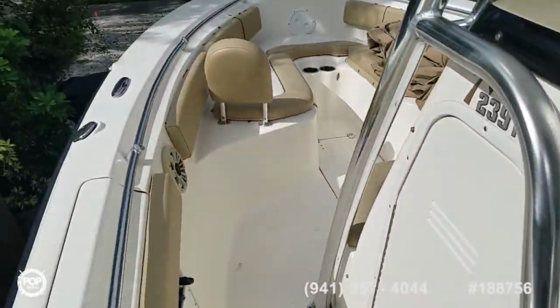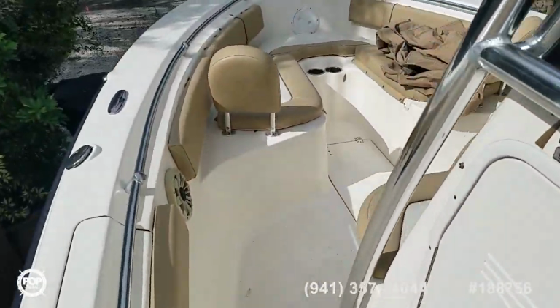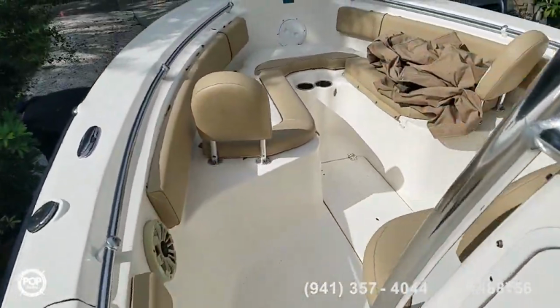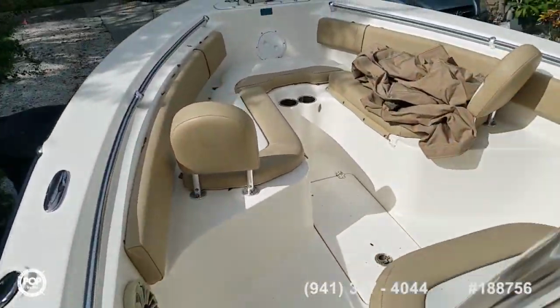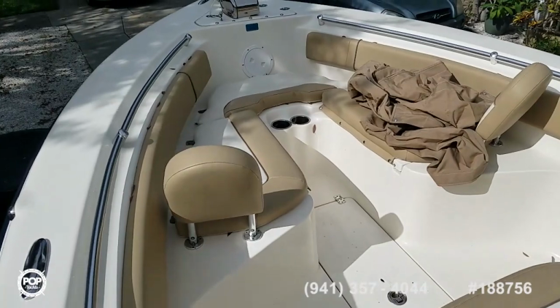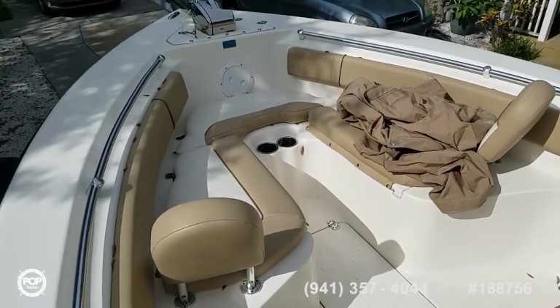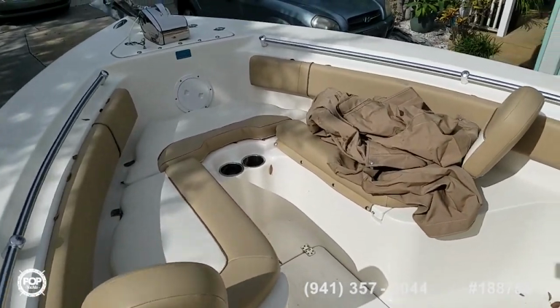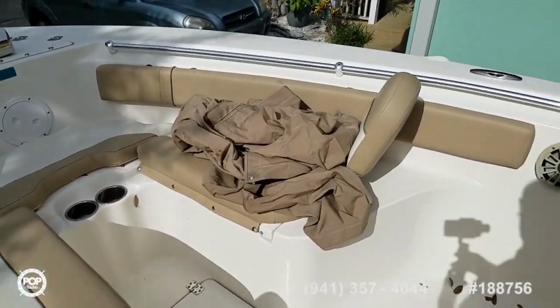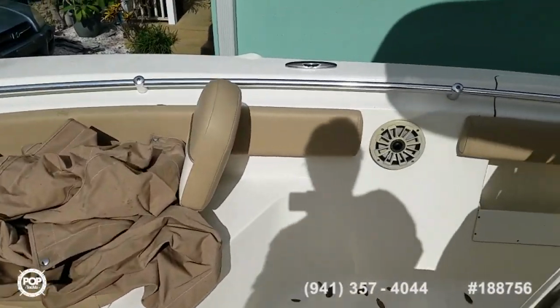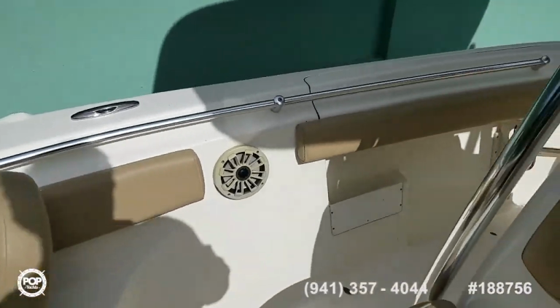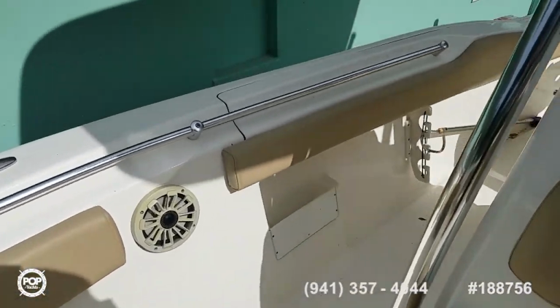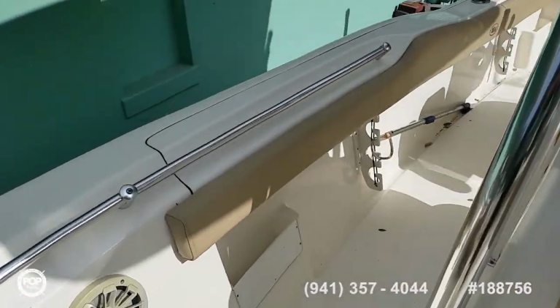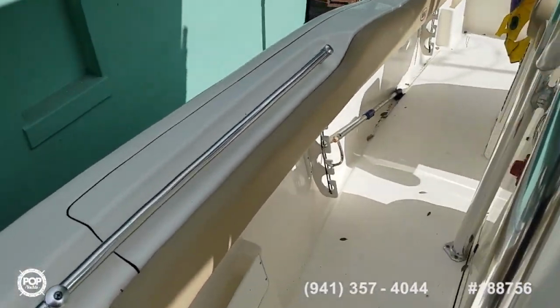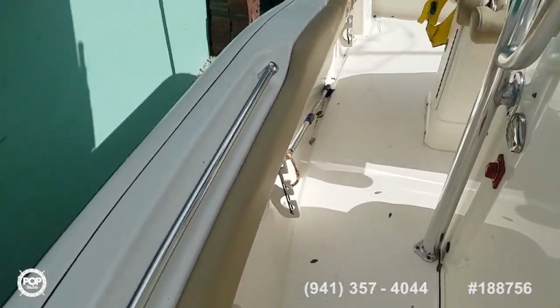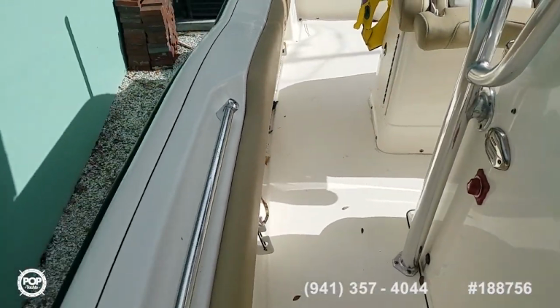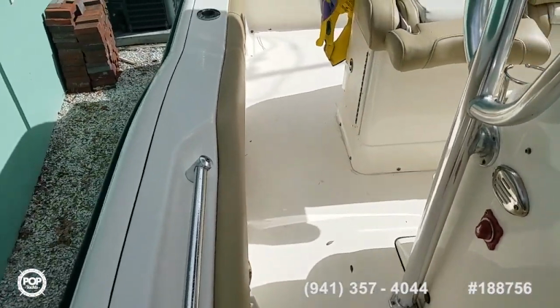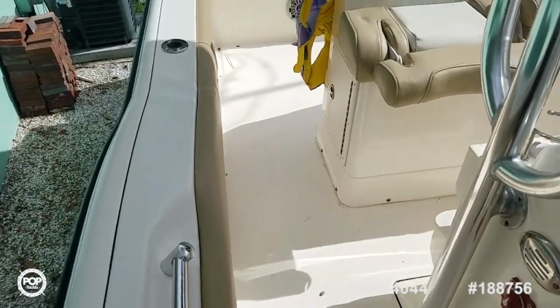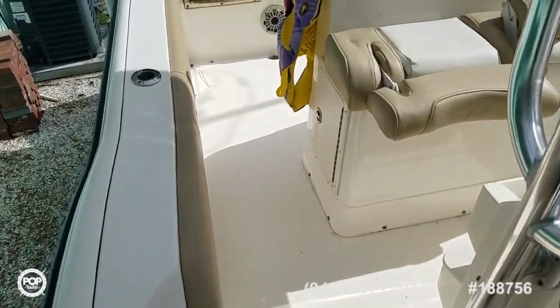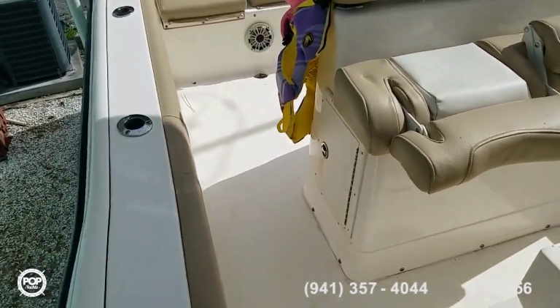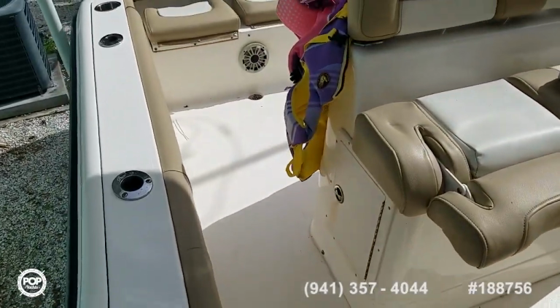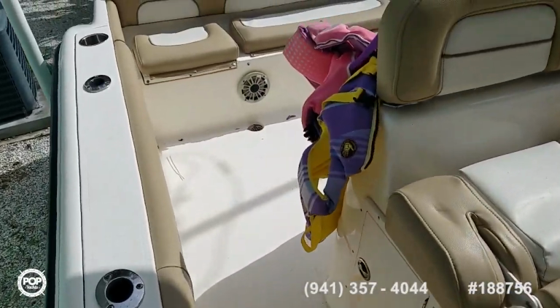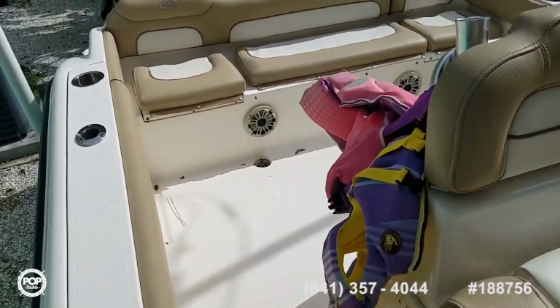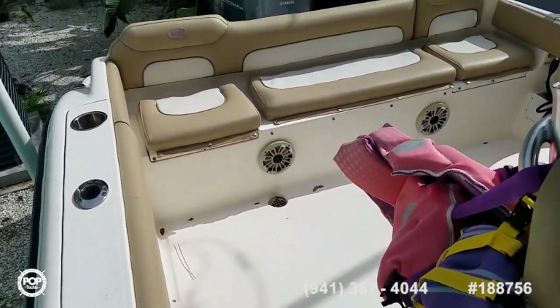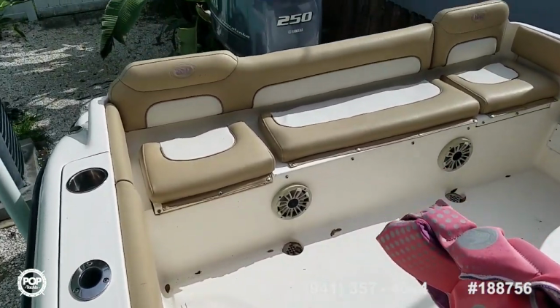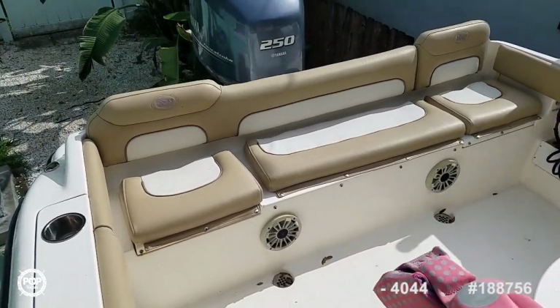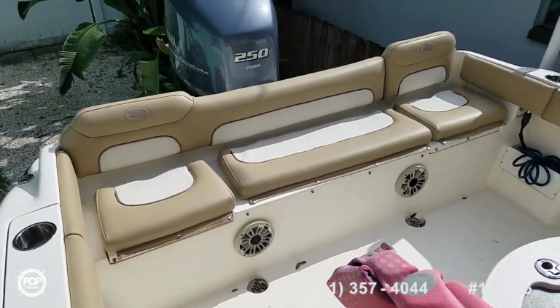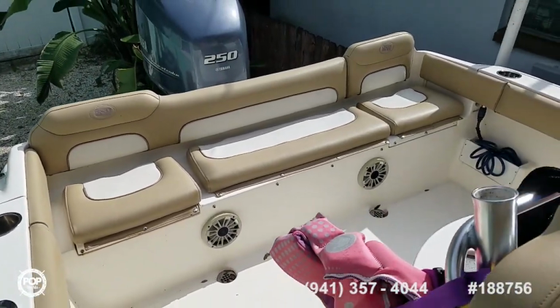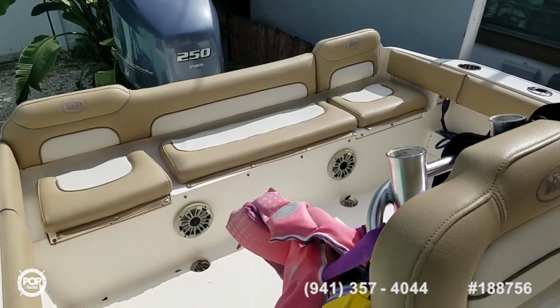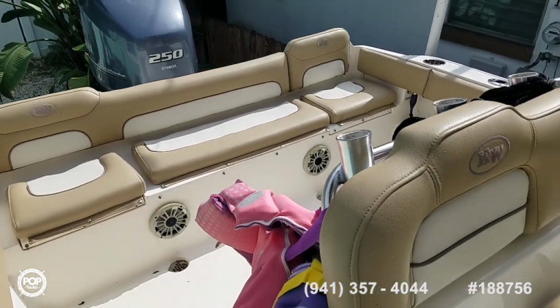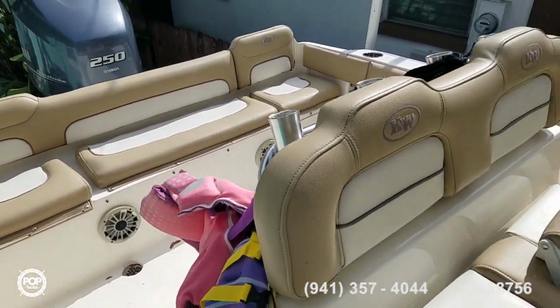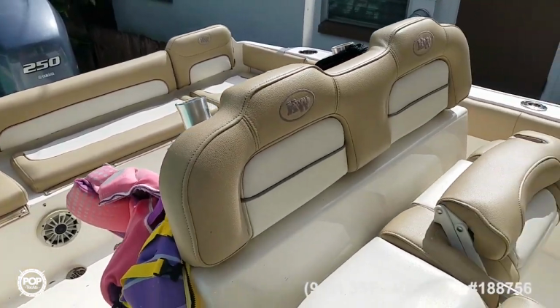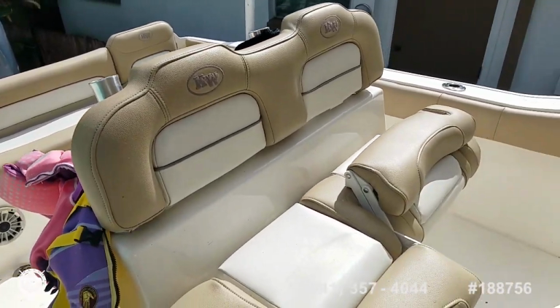Check out all of the high resolution photos we have posted on popyachts.com, and then call me today. My name's Andy. Look forward to meeting you for a walkthrough tour. Let's get you out on the water — fishing, cruising, and having fun.